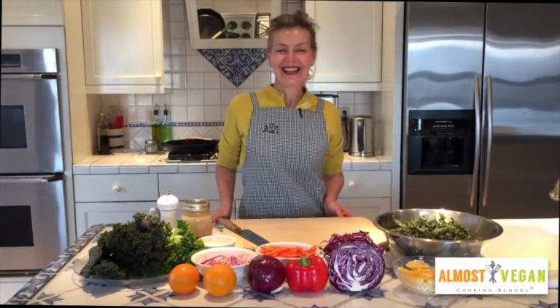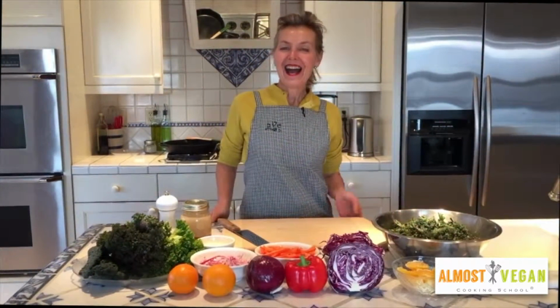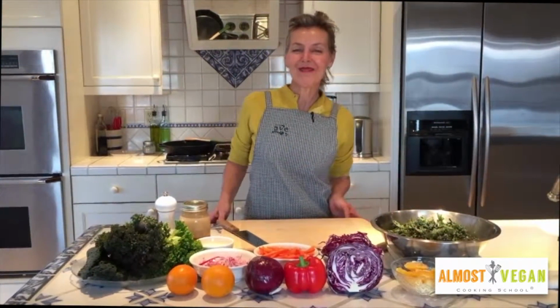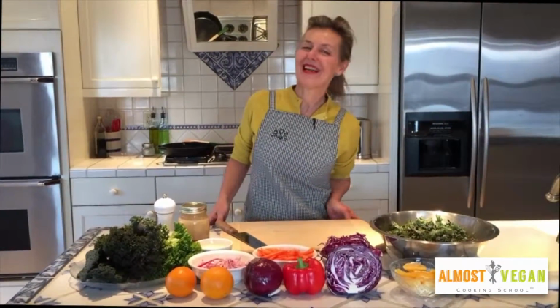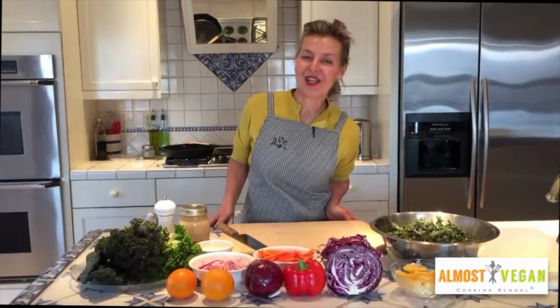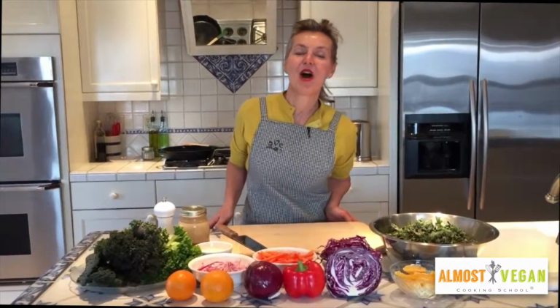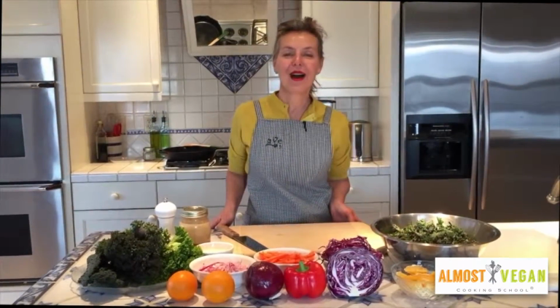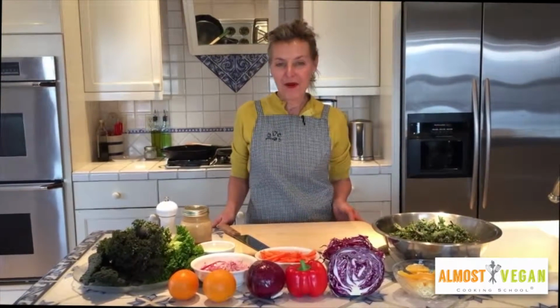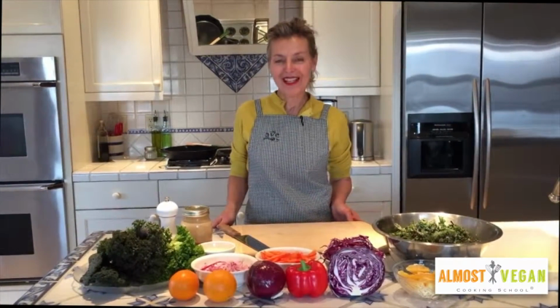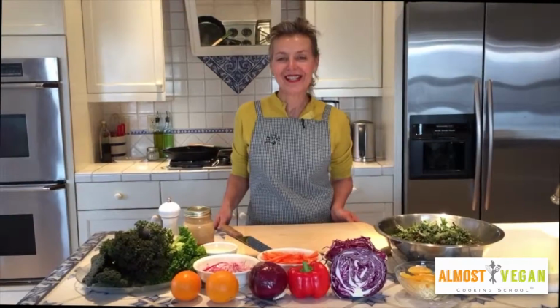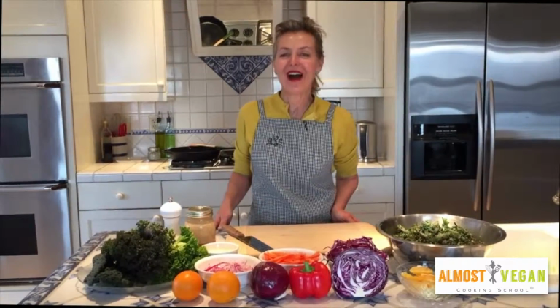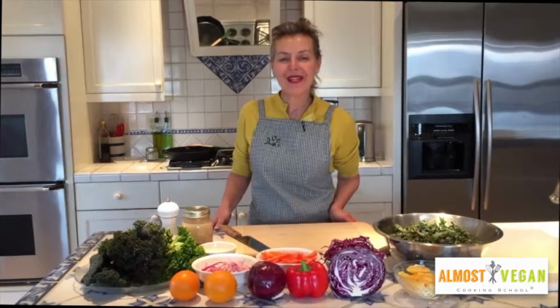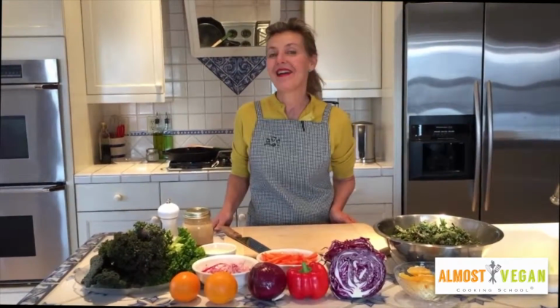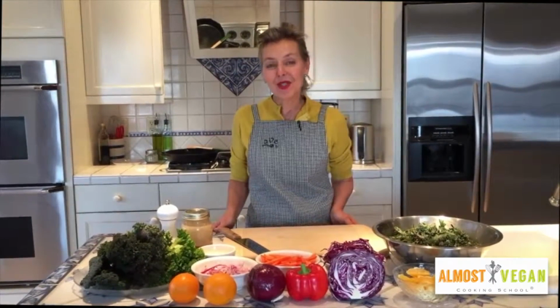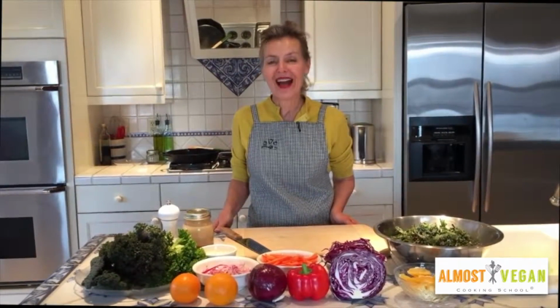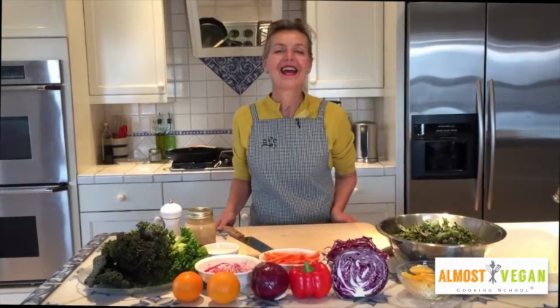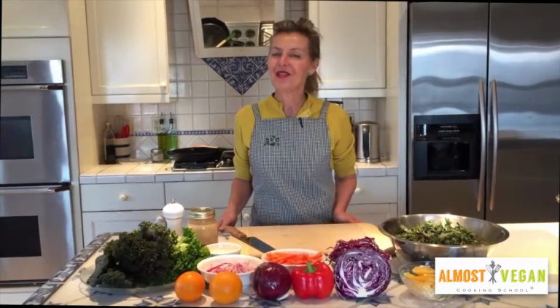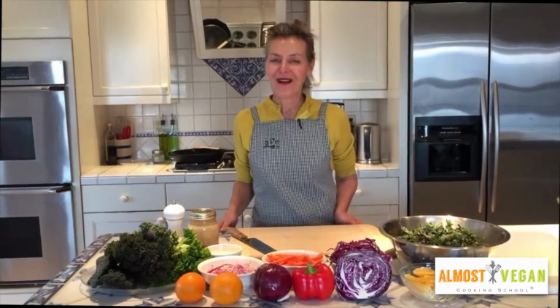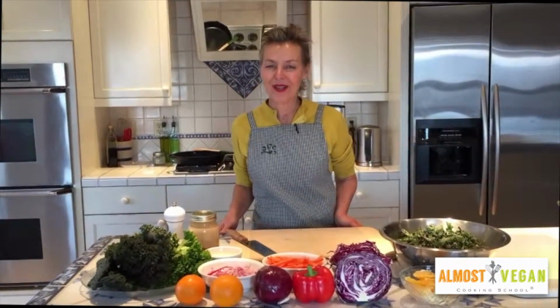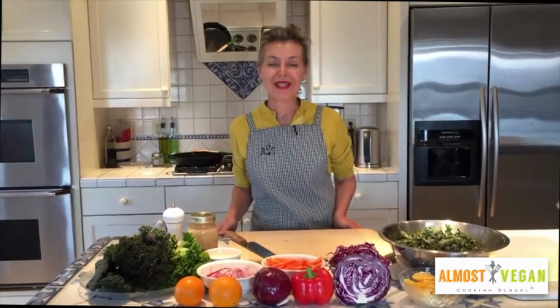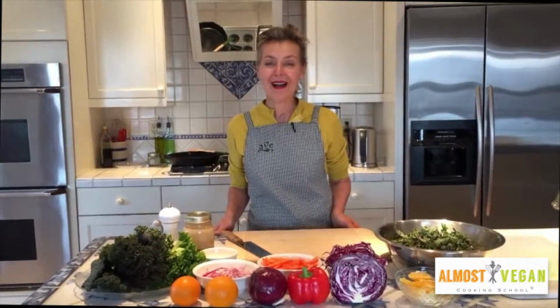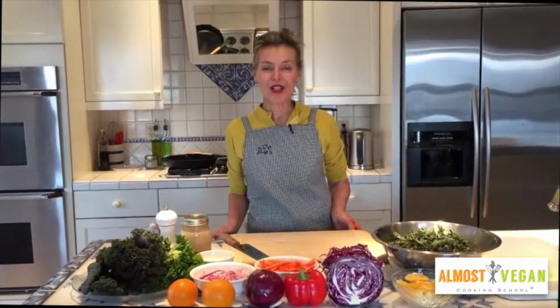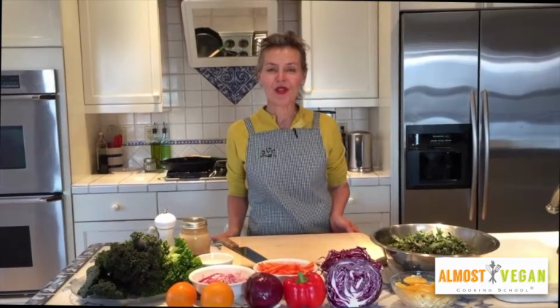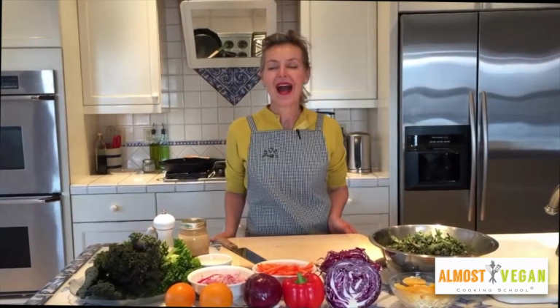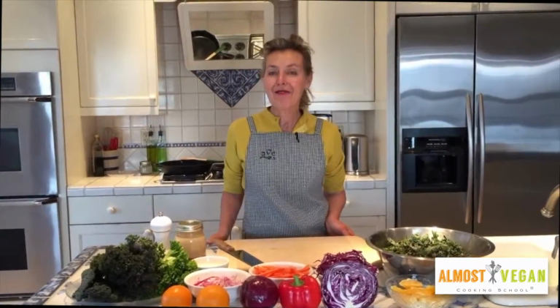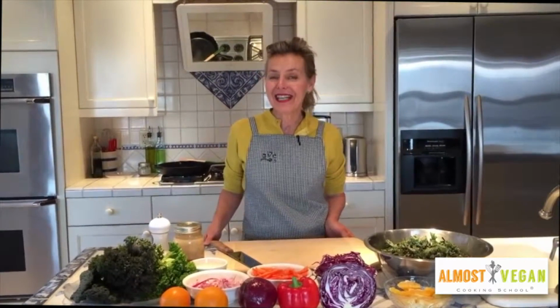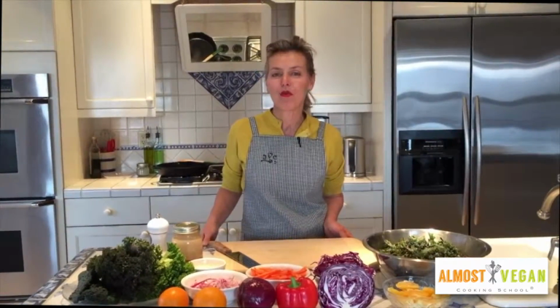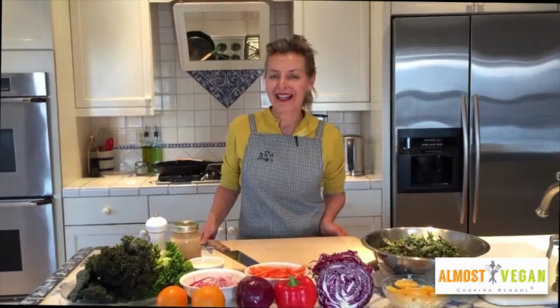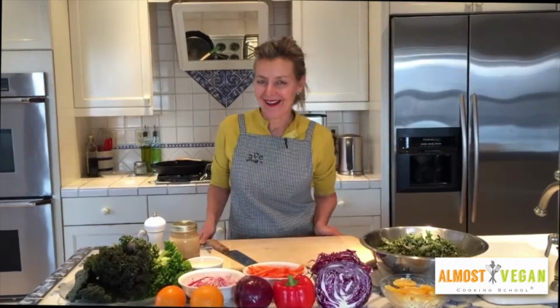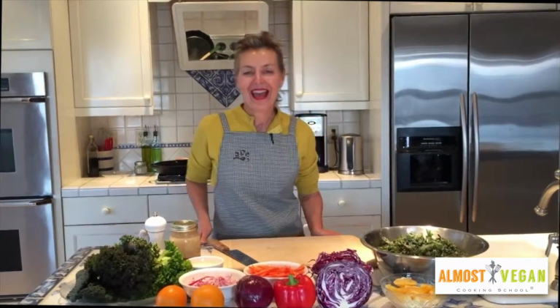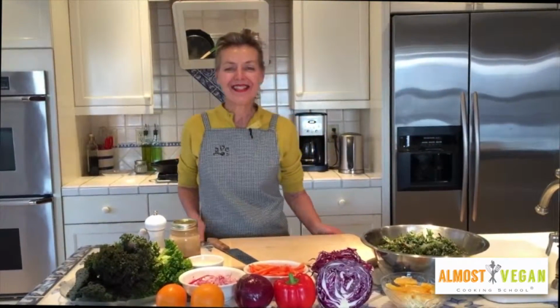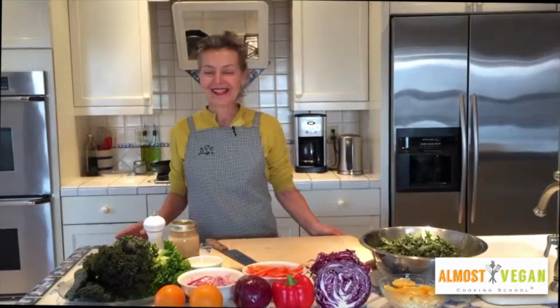Hi, welcome to my kitchen, the home of Almost Vegan Cooking School. I'm Debbie, and I am so glad that you are here with me because I'm going to show you how to eat raw kale.